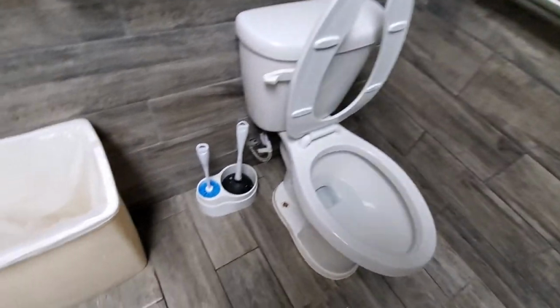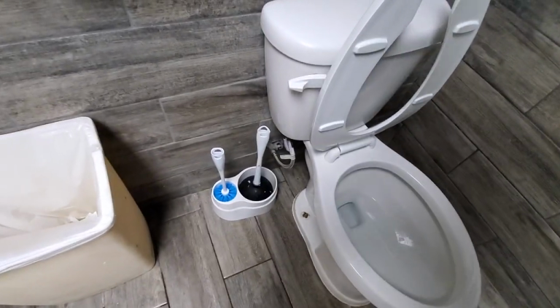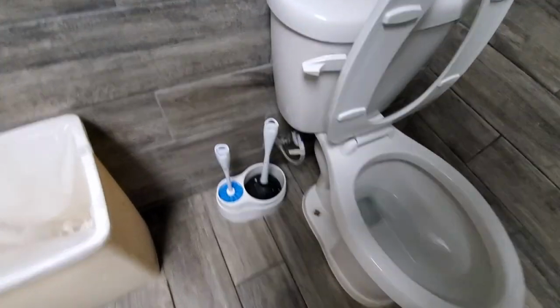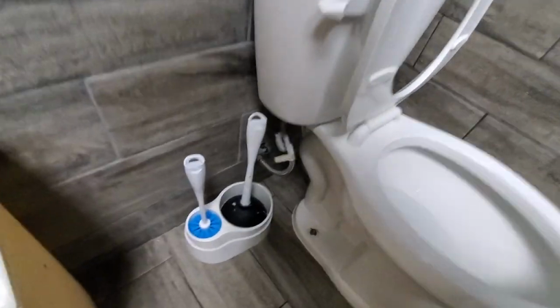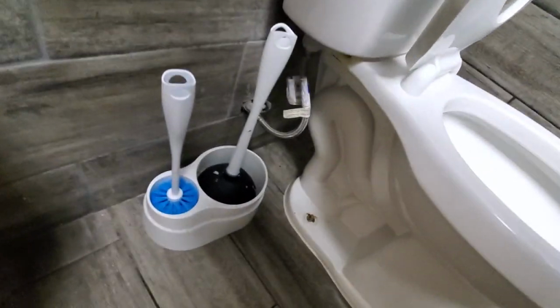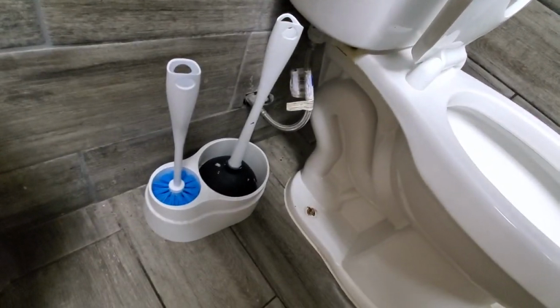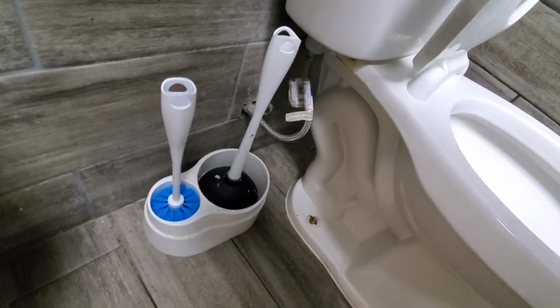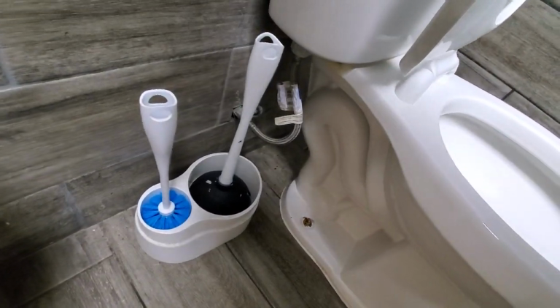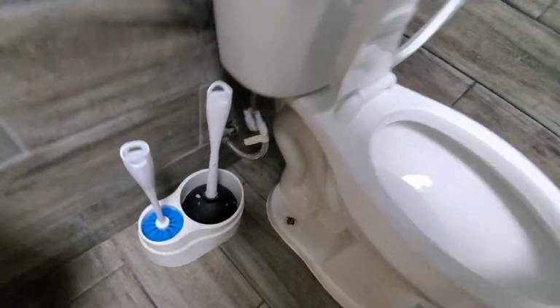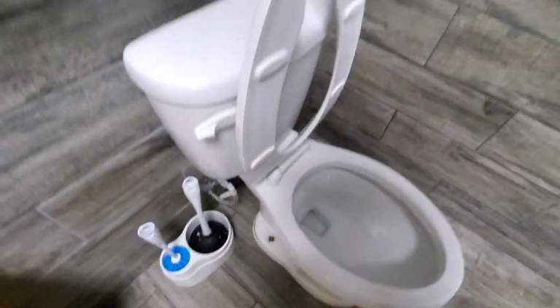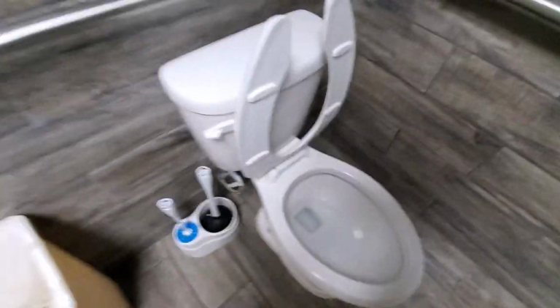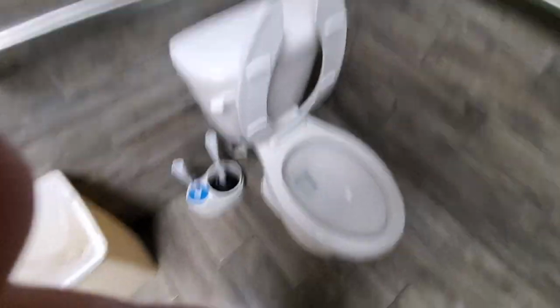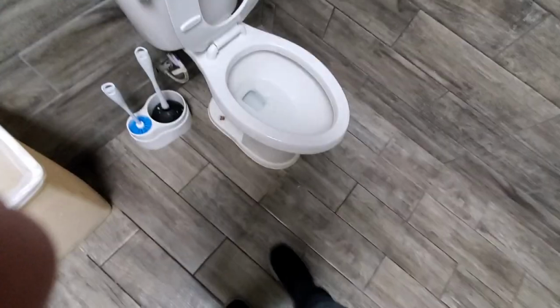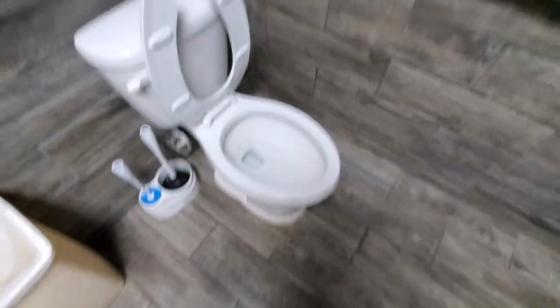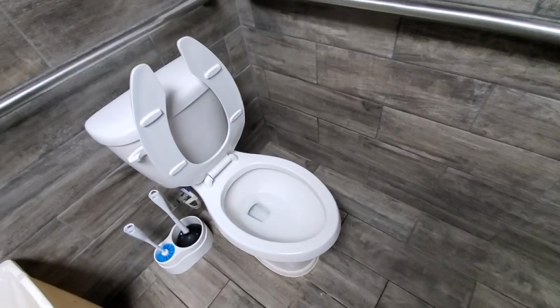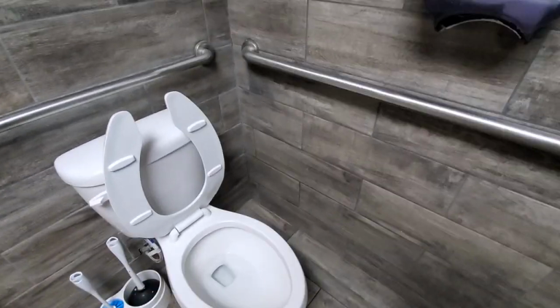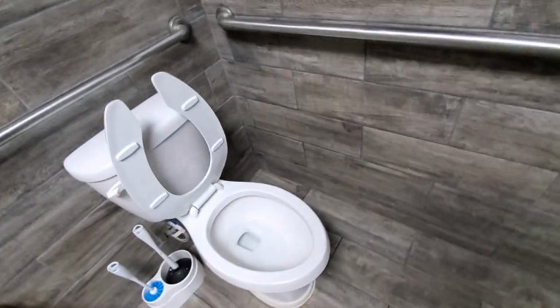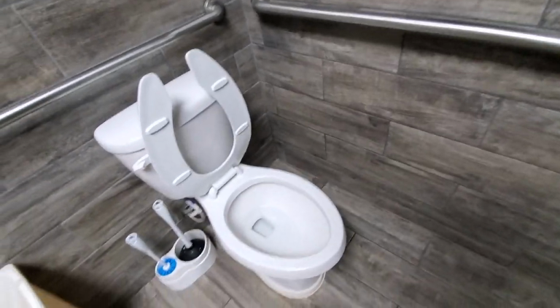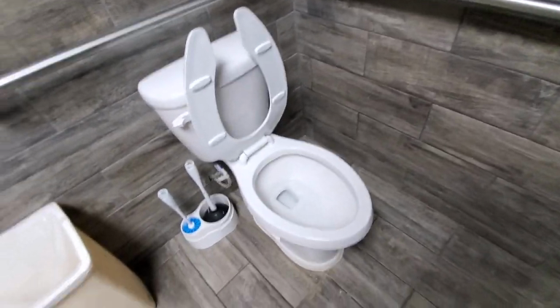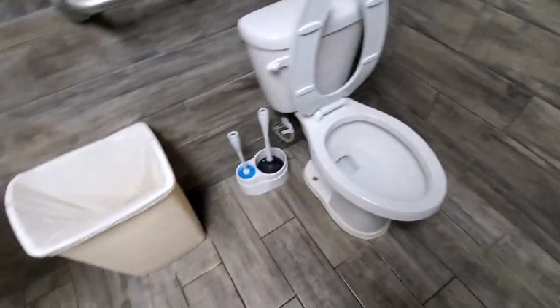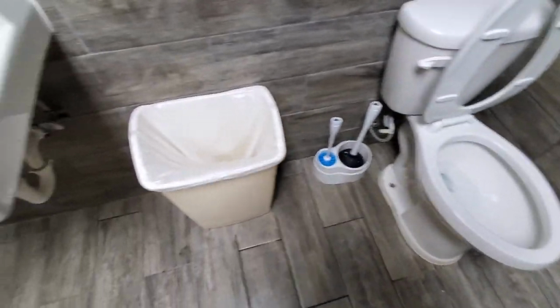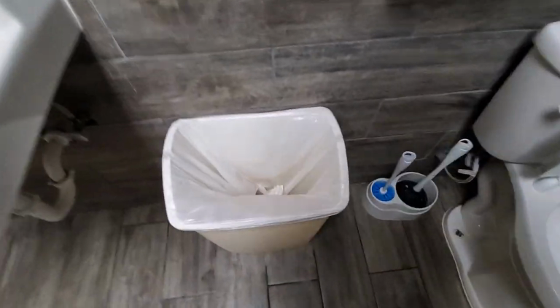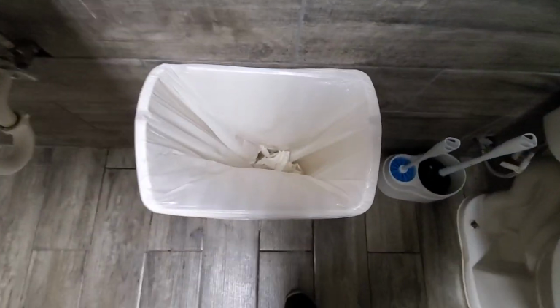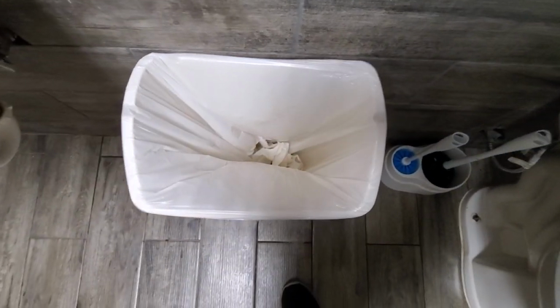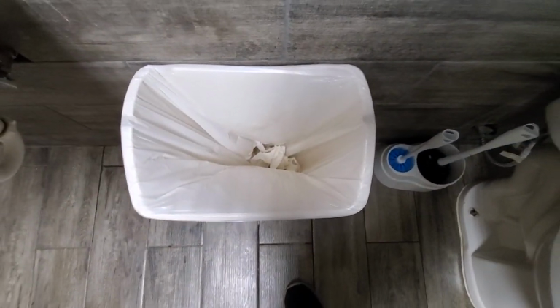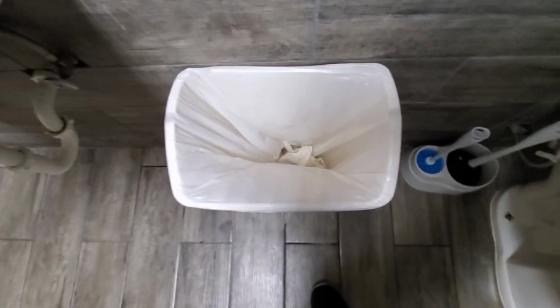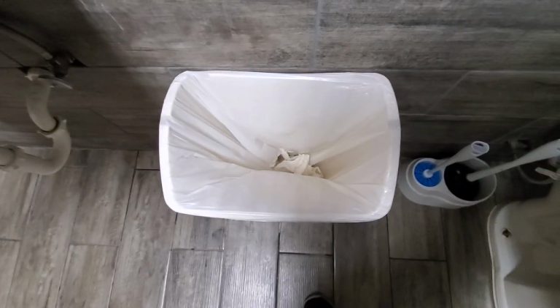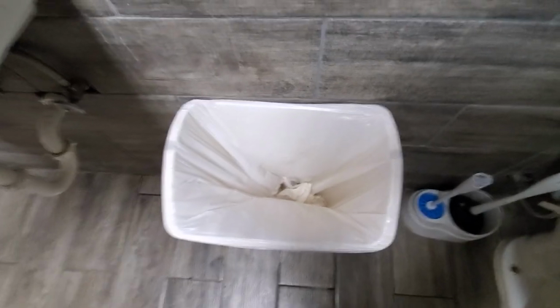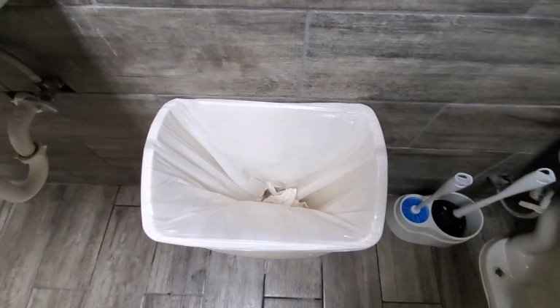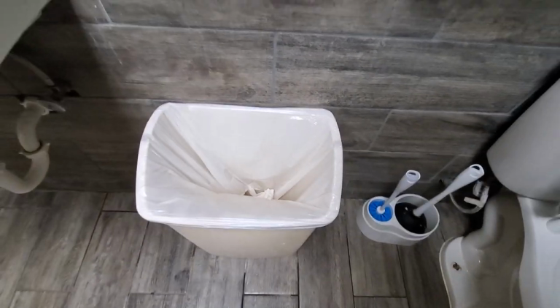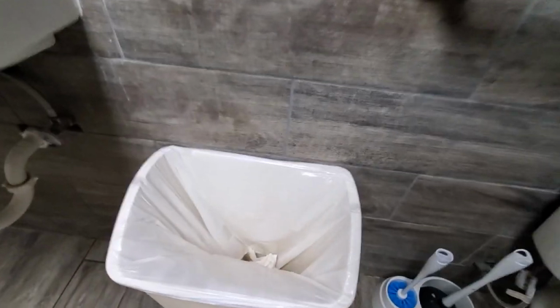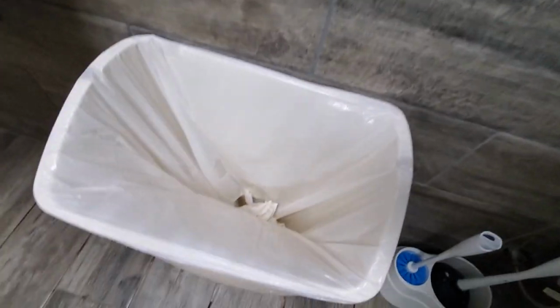However, you can even use the plunger and the cleaner should you use too much toilet paper, or your defecation was a bit too strong. And the trash can right here is very, very nice.